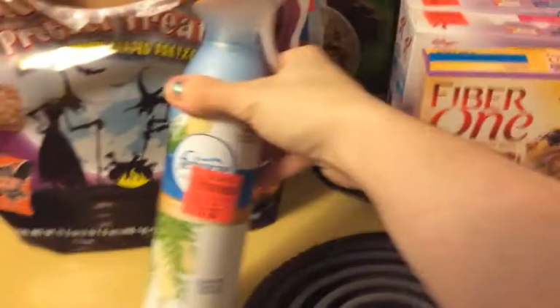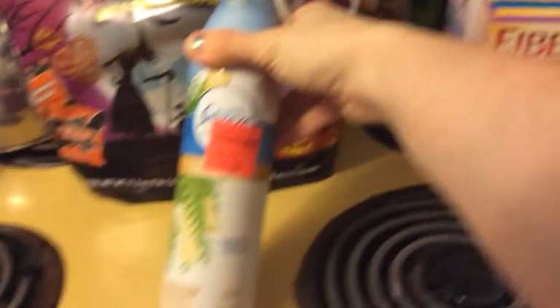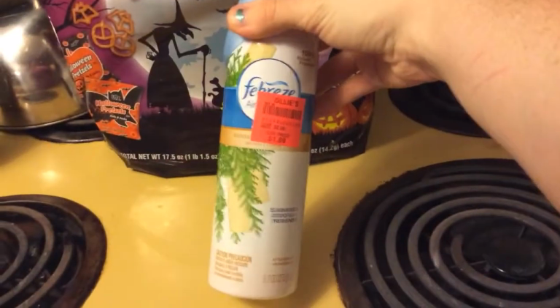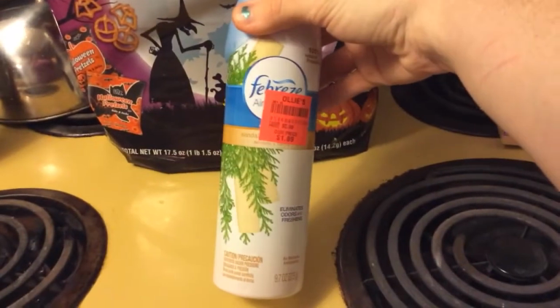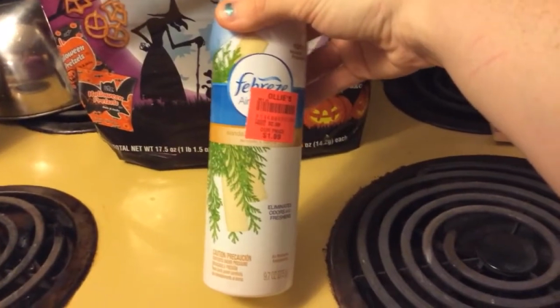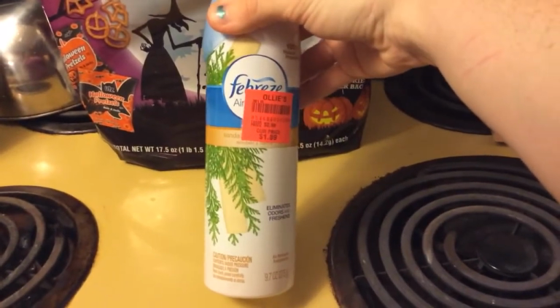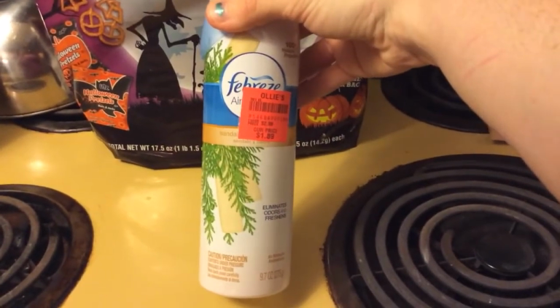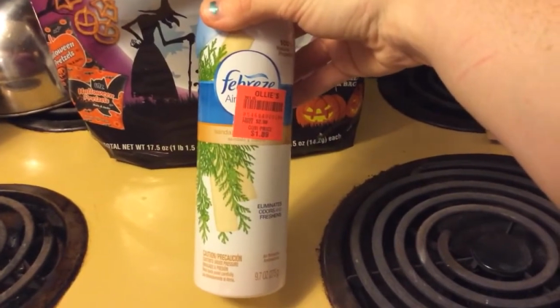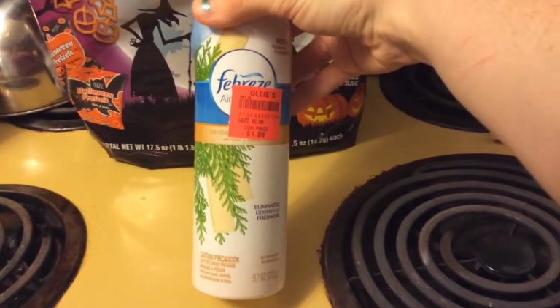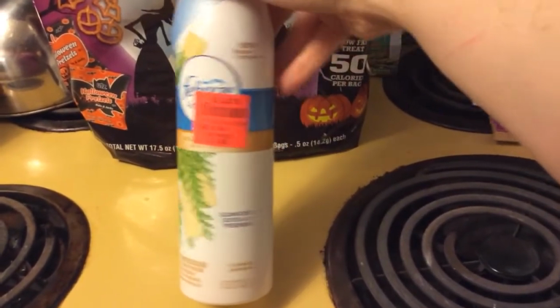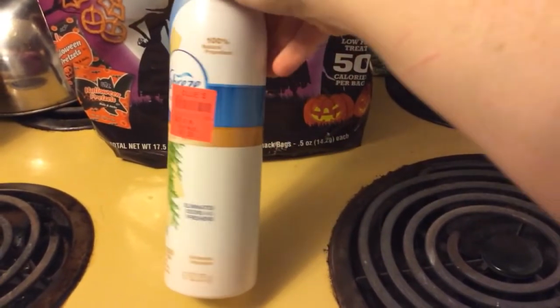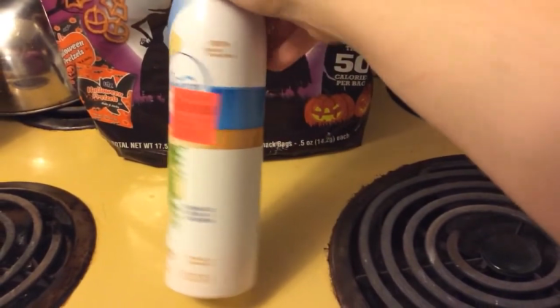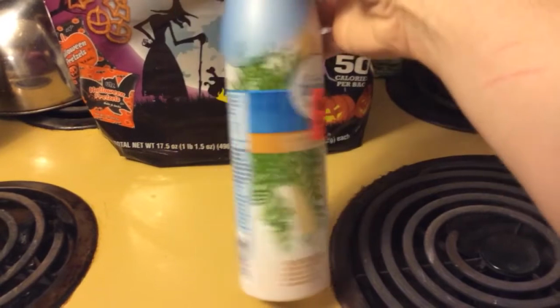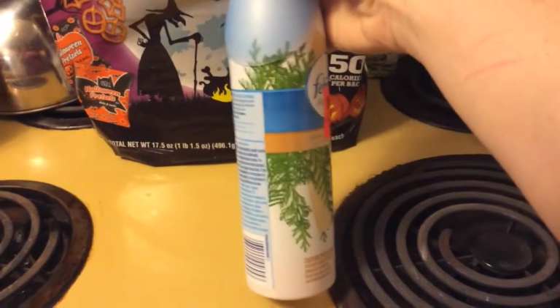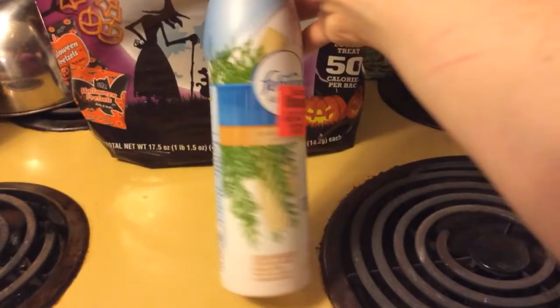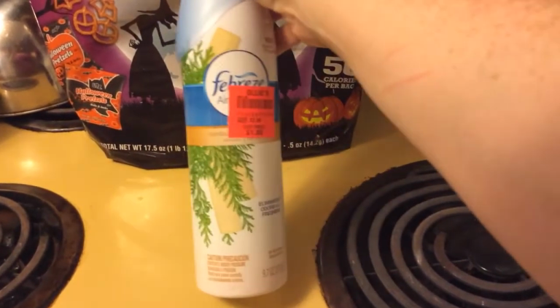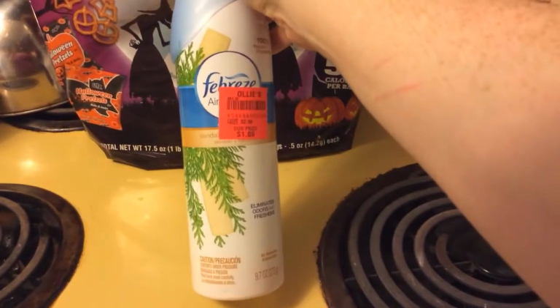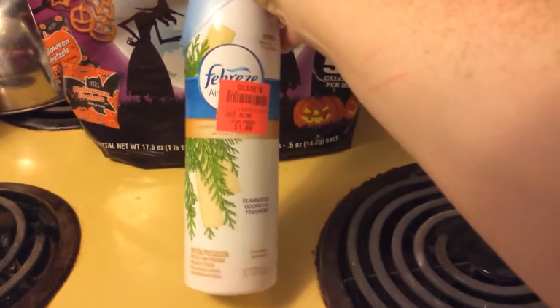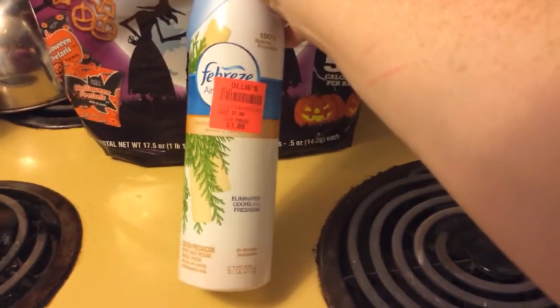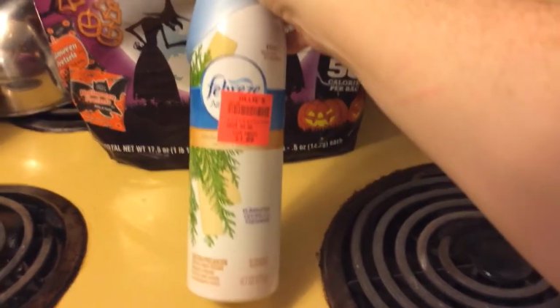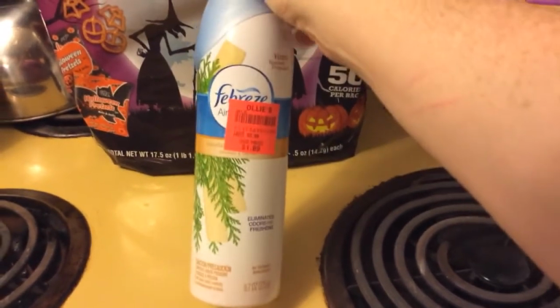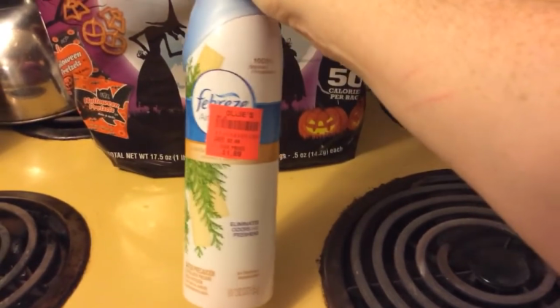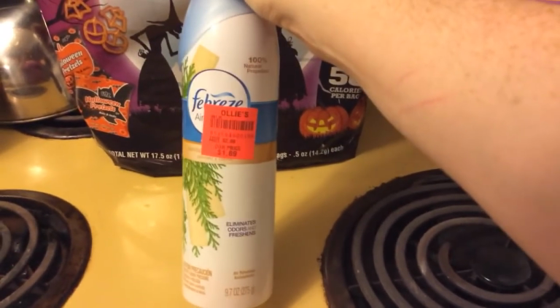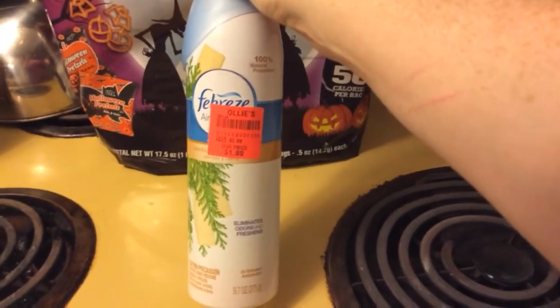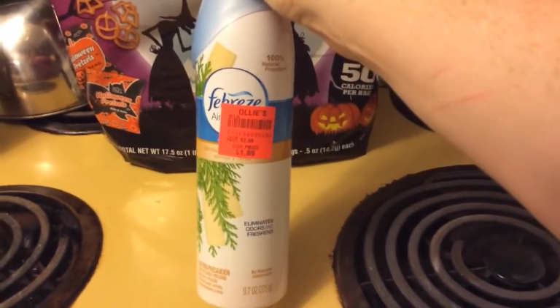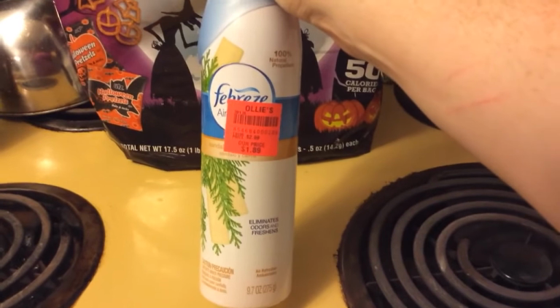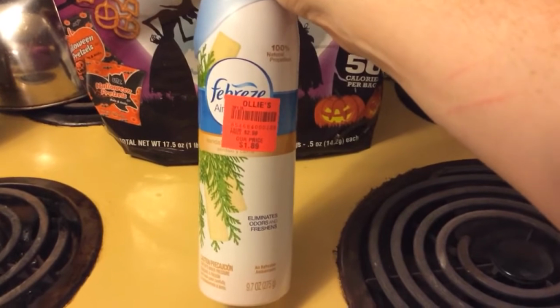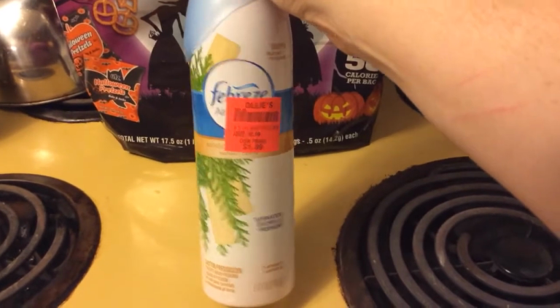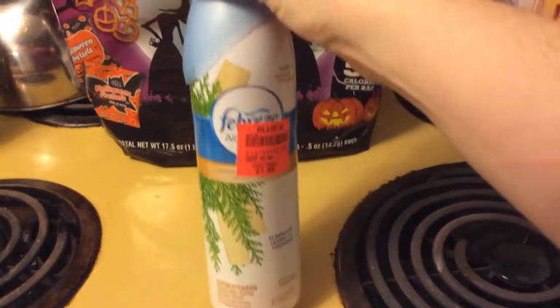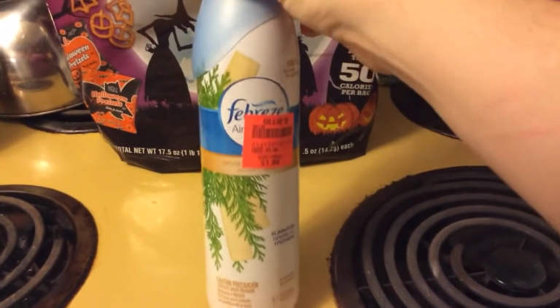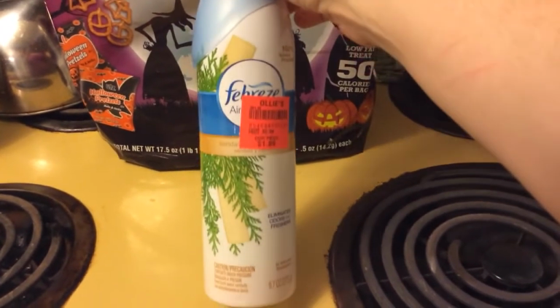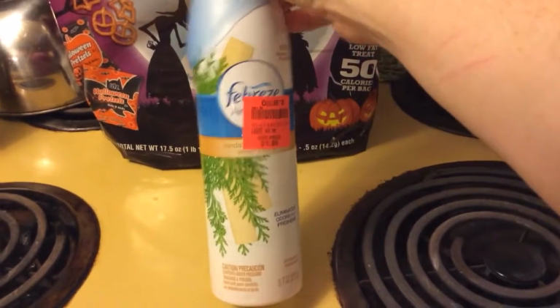This stuff smelled amazing. It's called Sandalwood — Sandalwood and Soothe I think is what it's called. This smelled amazing. It was $1.89 so I was like, yeah, I'm going to get that.